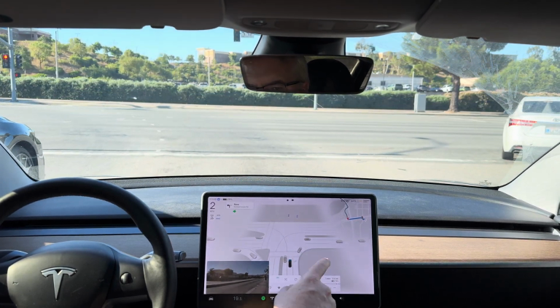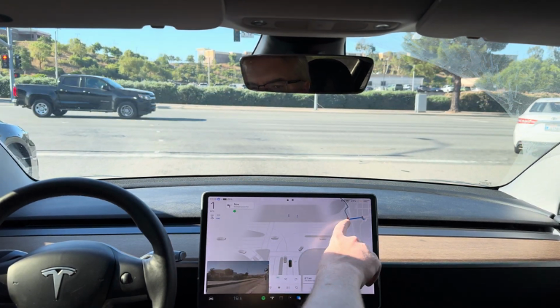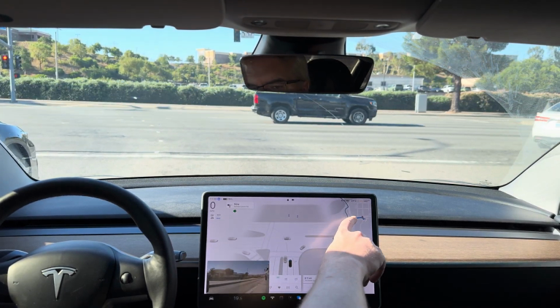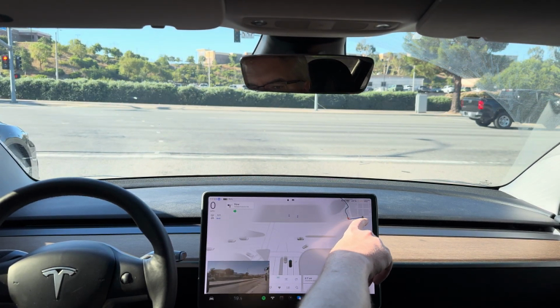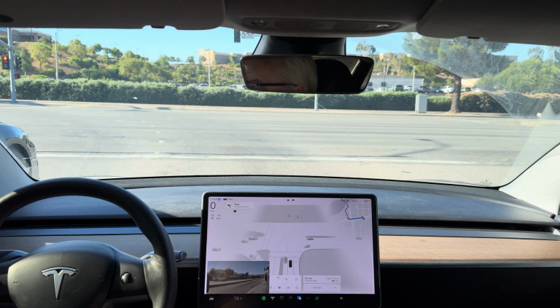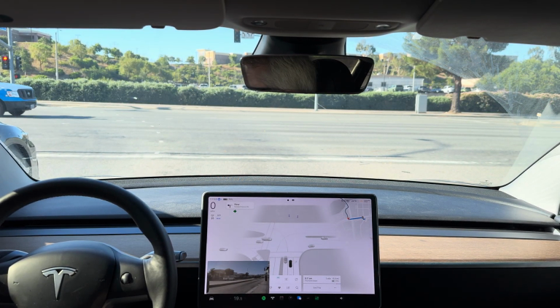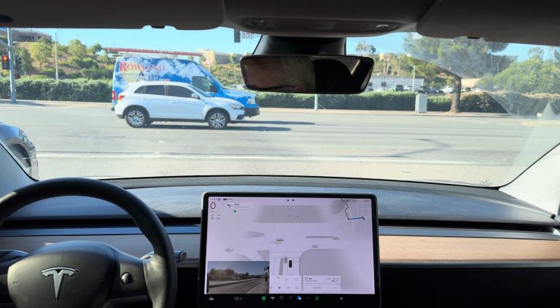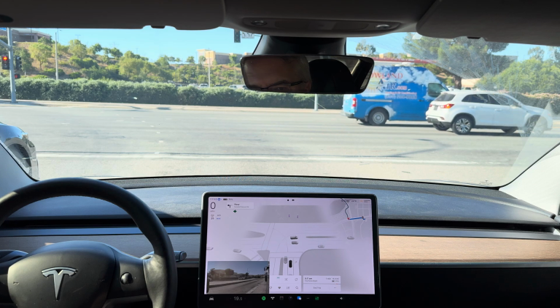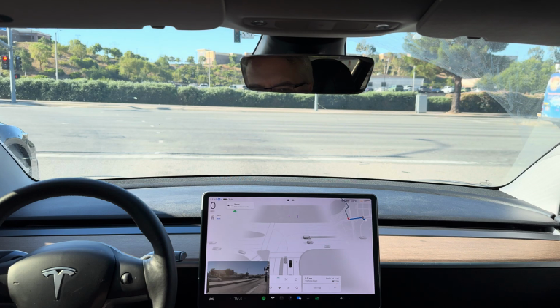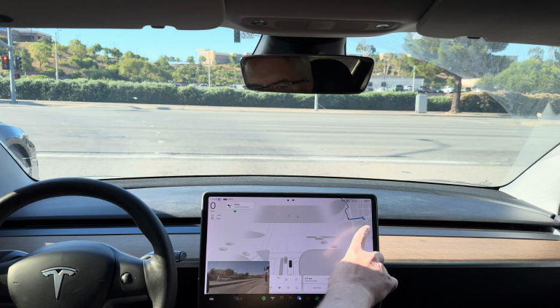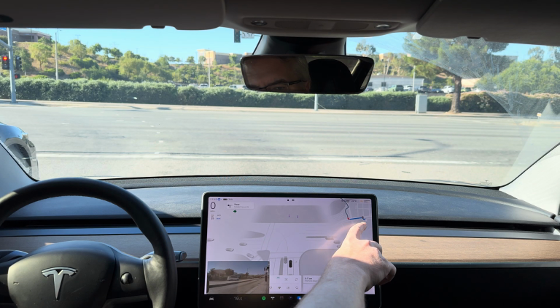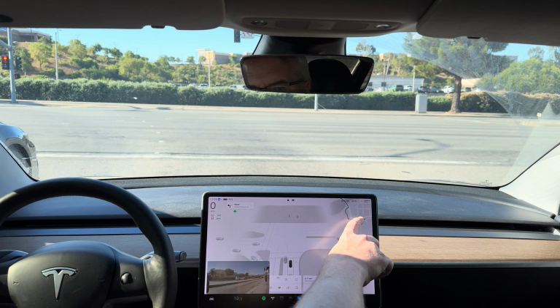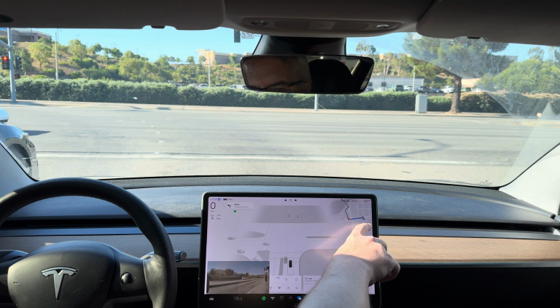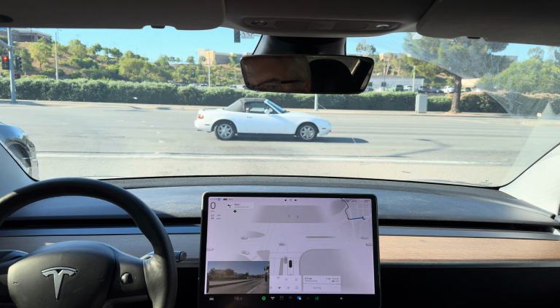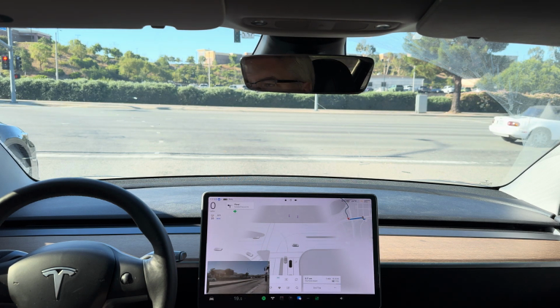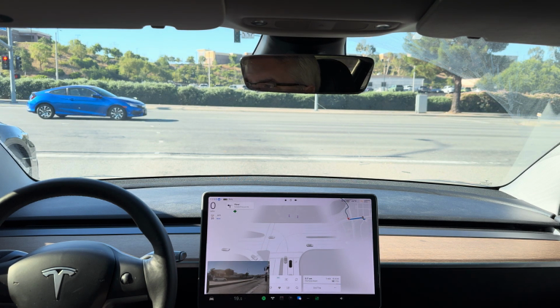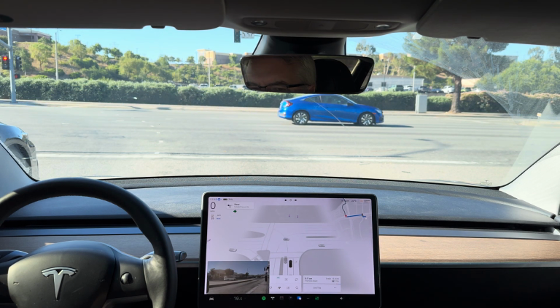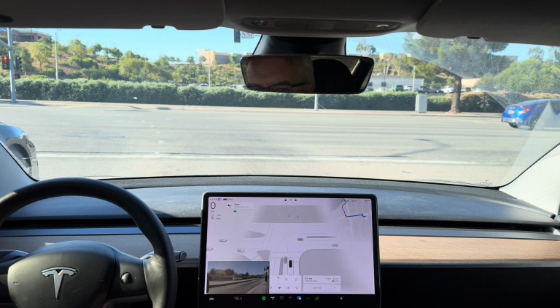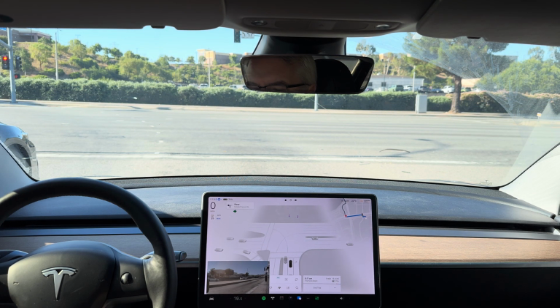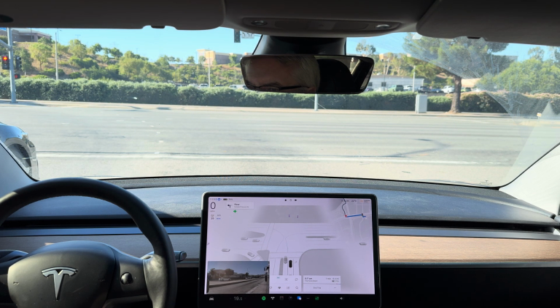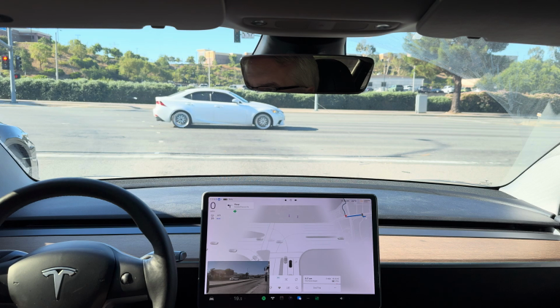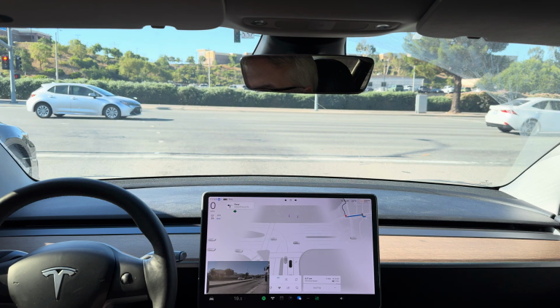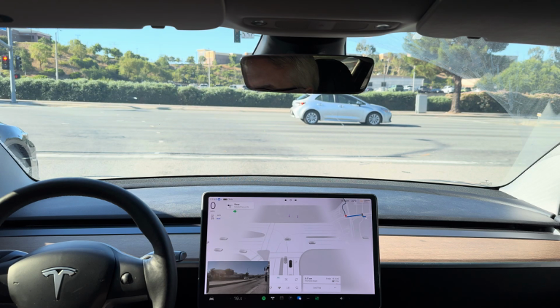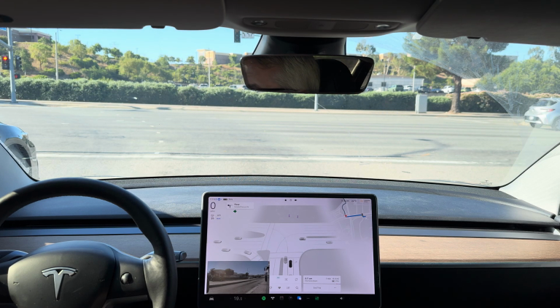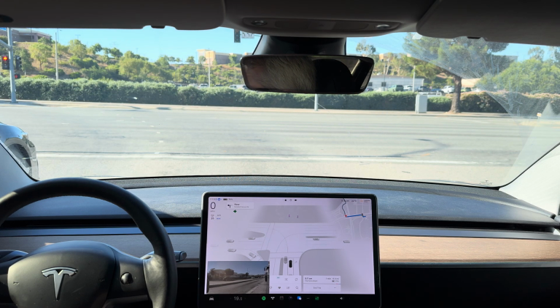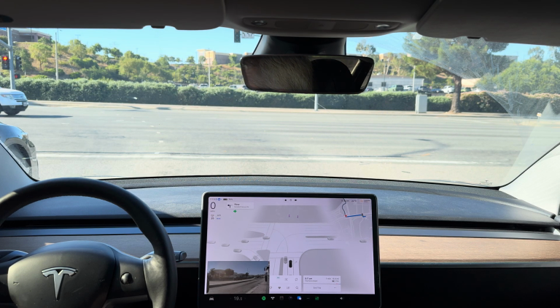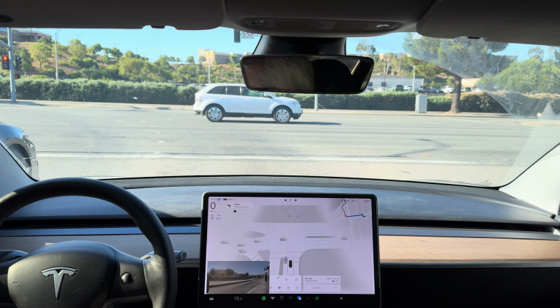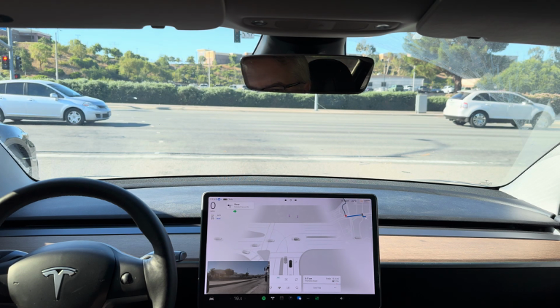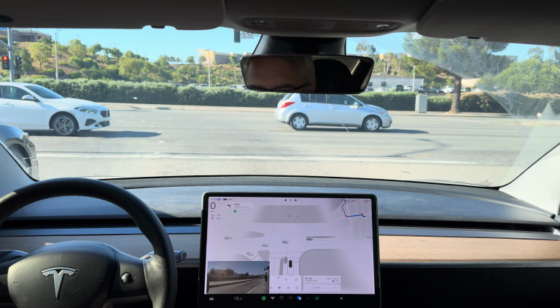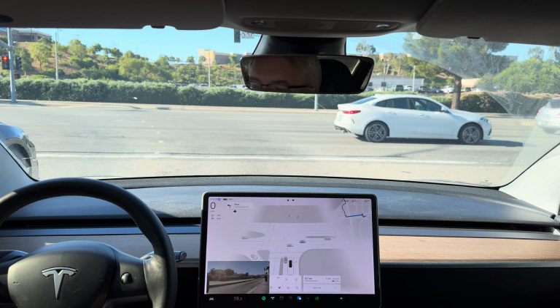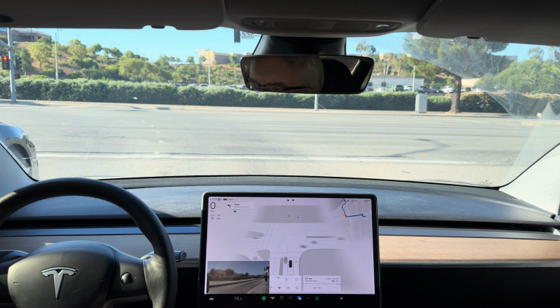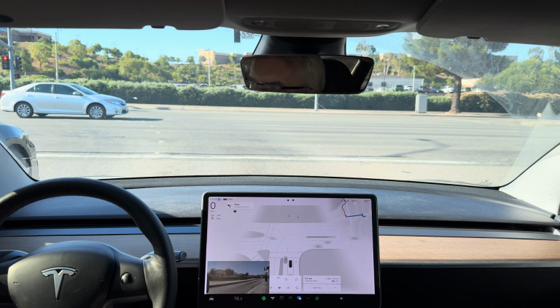So this right turn at the upcoming next light — it wants to make a left and then right into the Home Depot. So it's got to cross over two lanes to get into that left turn lane very quickly and cross train tracks. So this will be interesting.